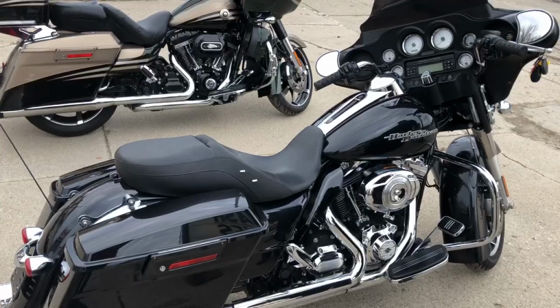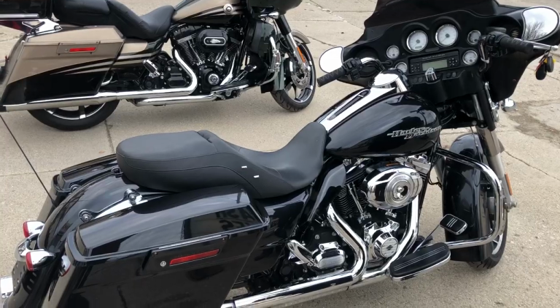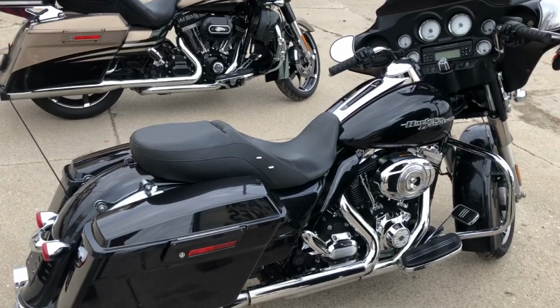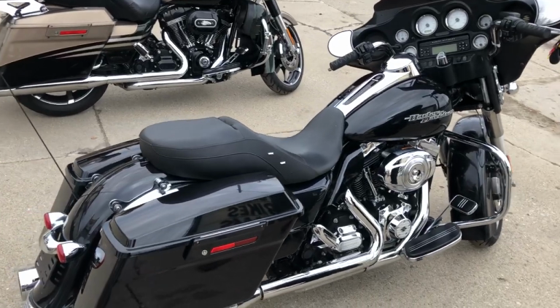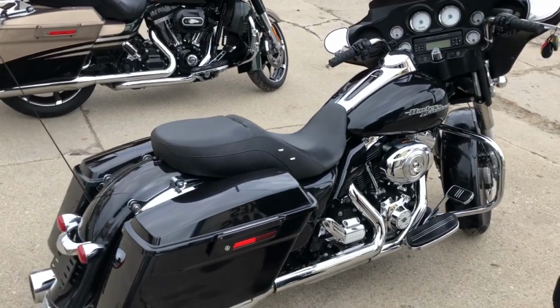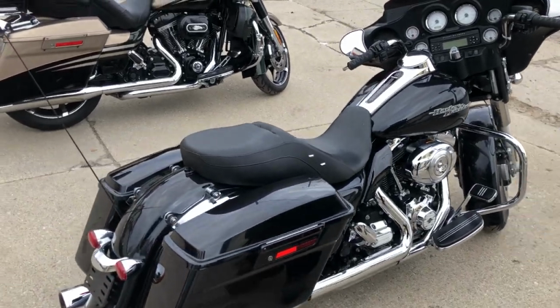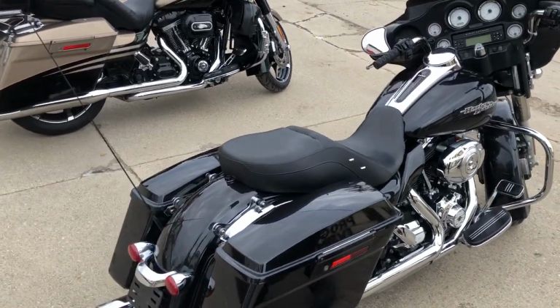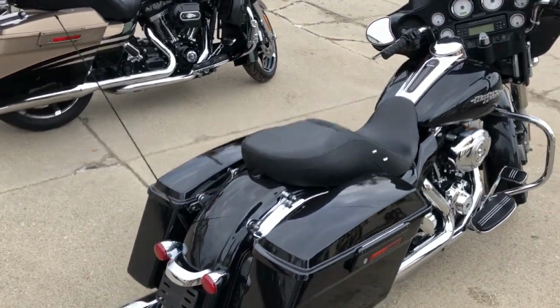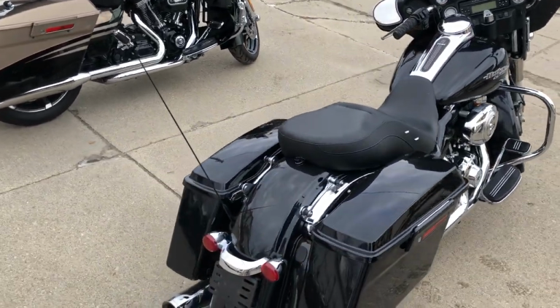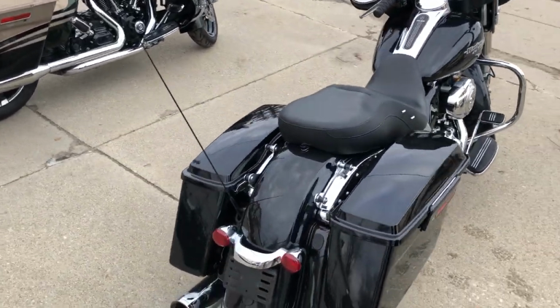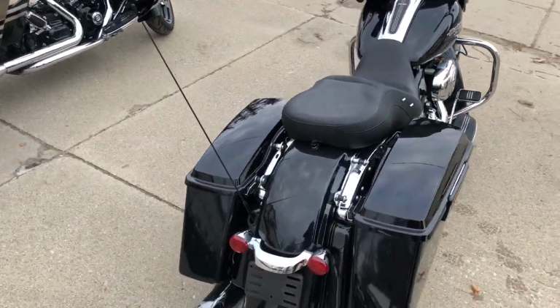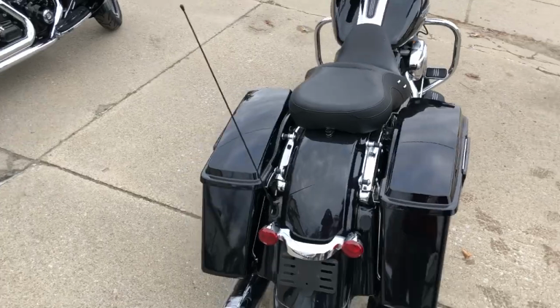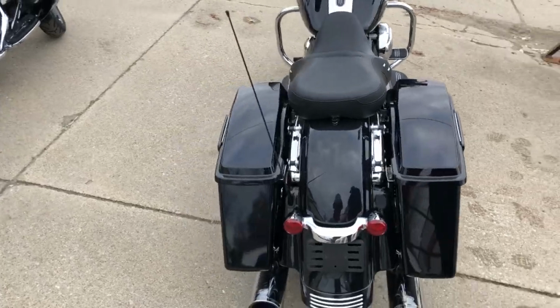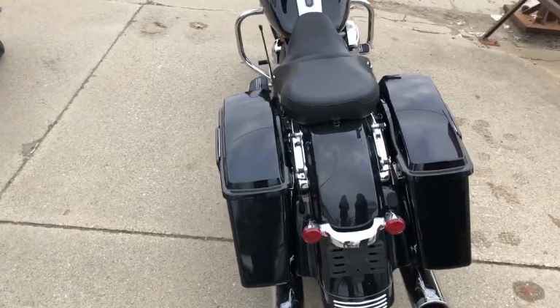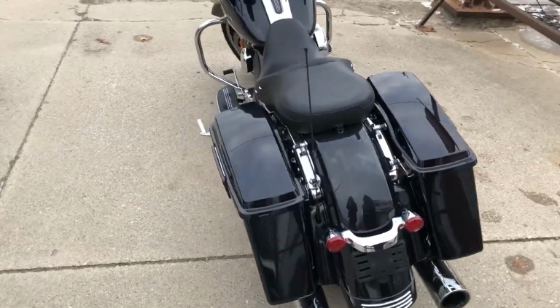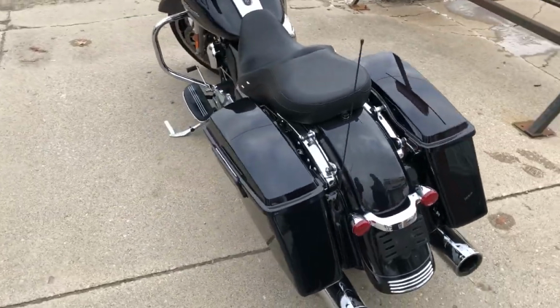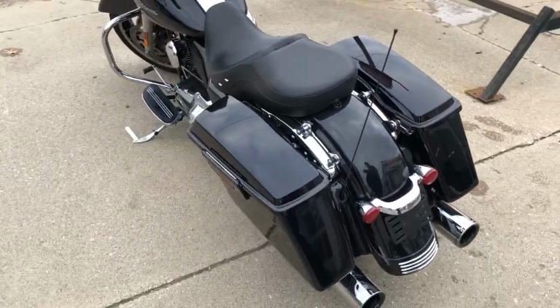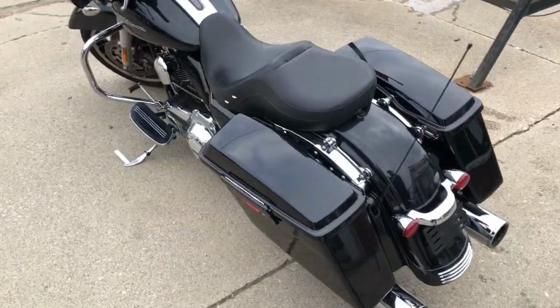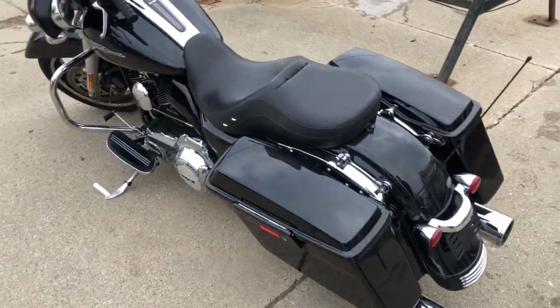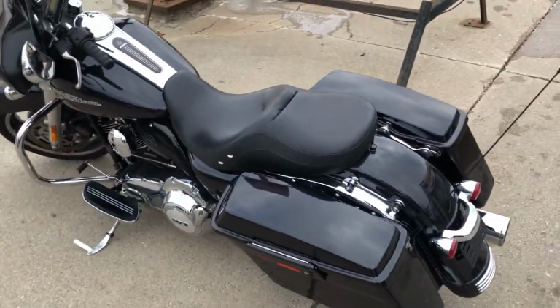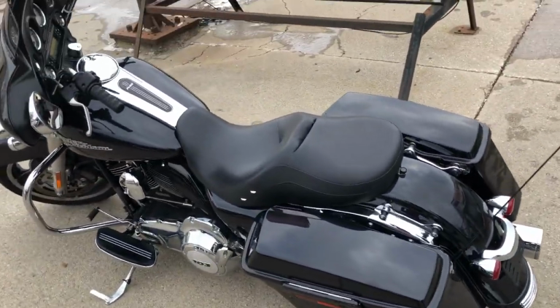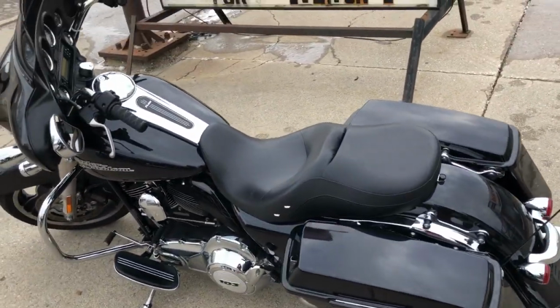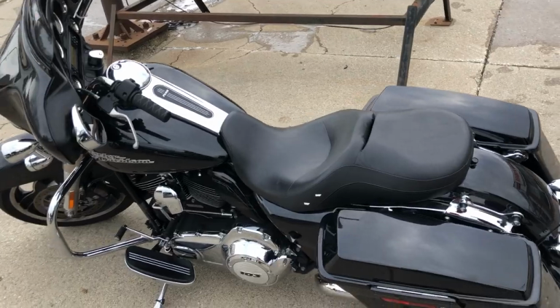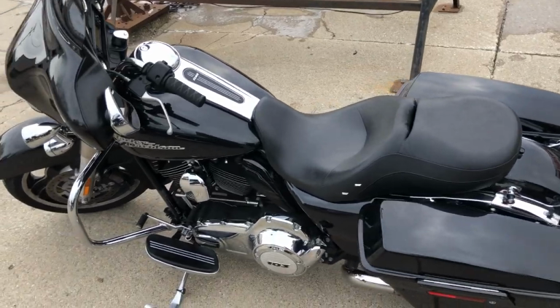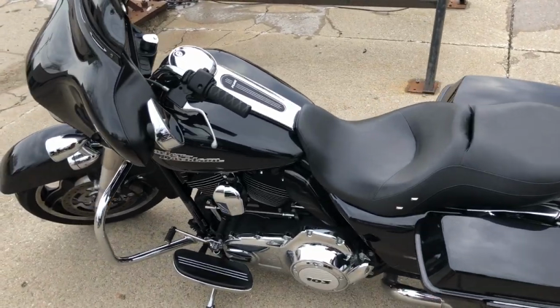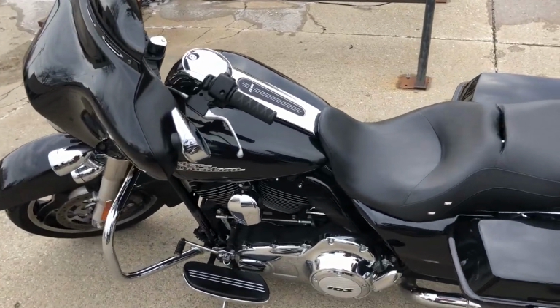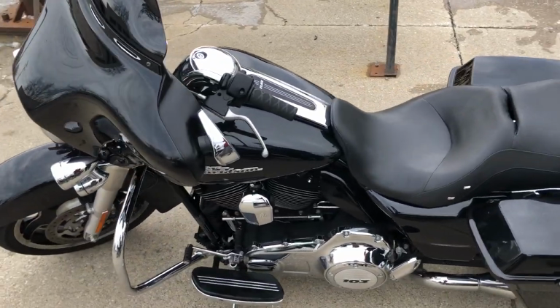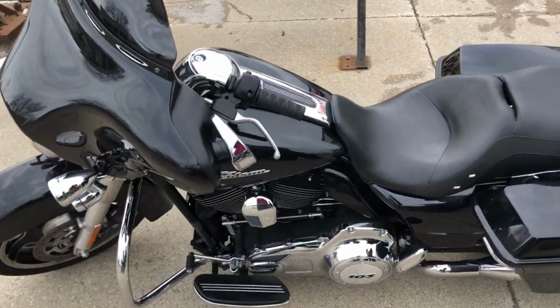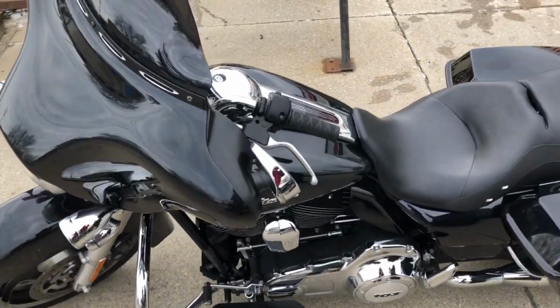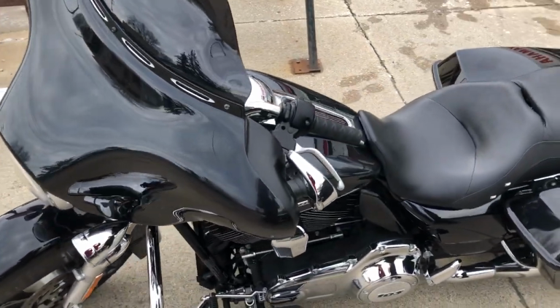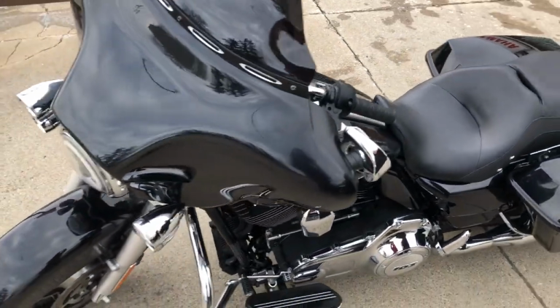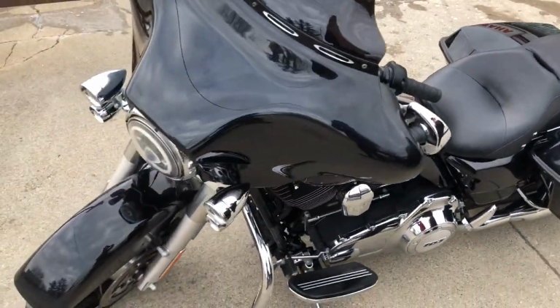ApprovalPowerSports.com here doing some videos on some stuff that just rolled in. 2013 Street Glide for sale. Comes in that high gloss vivid black paint. Paint shines bright, chrome shines like new. This one runs strong, everything works, needs nothing.